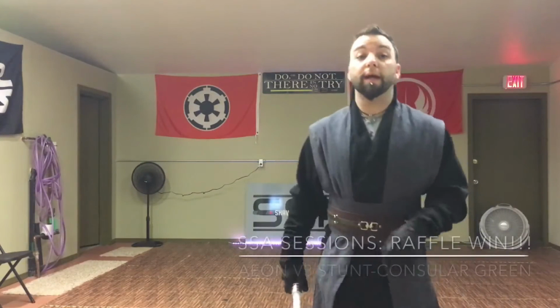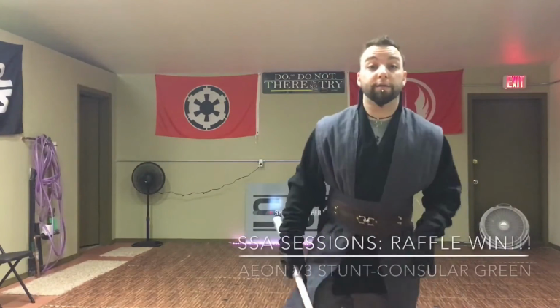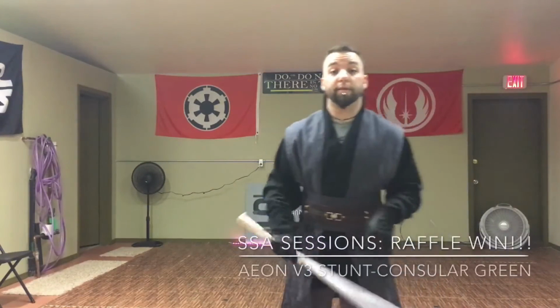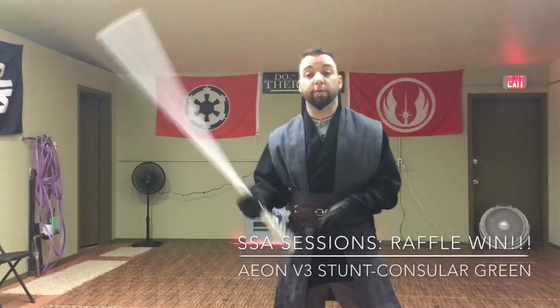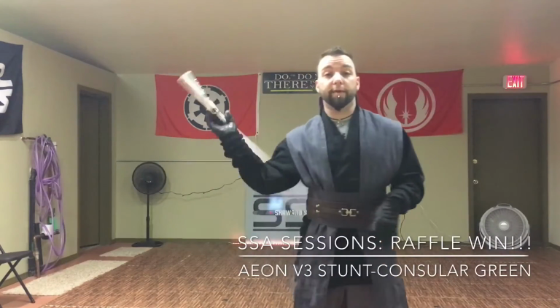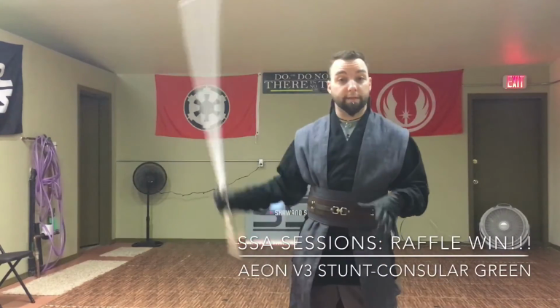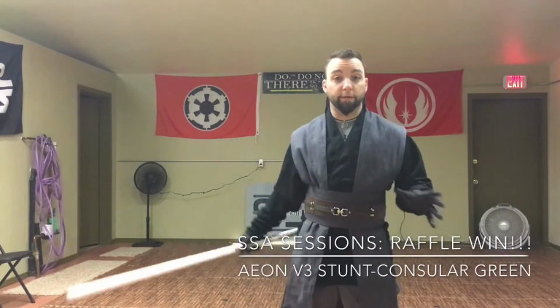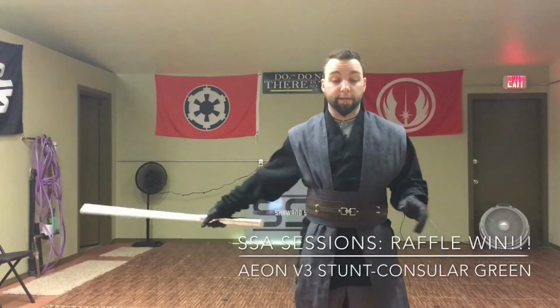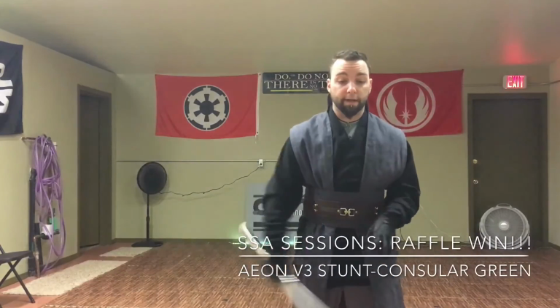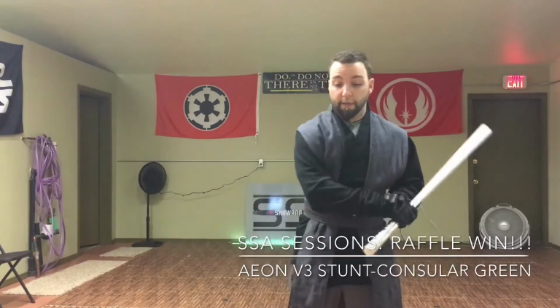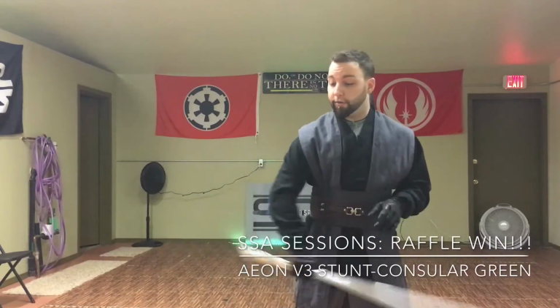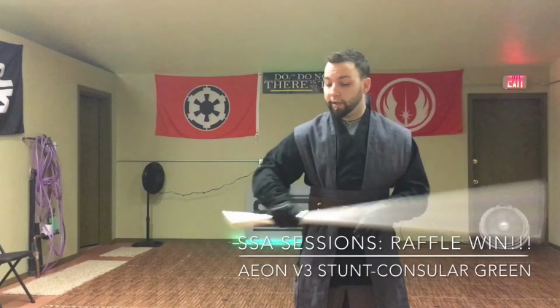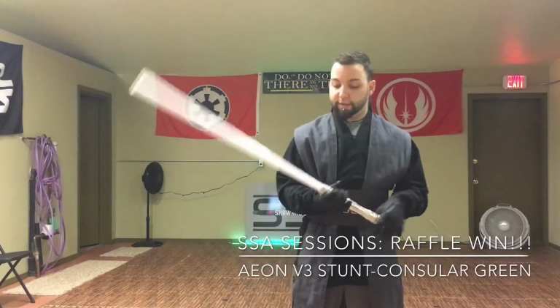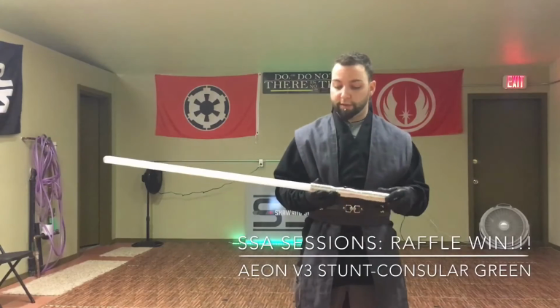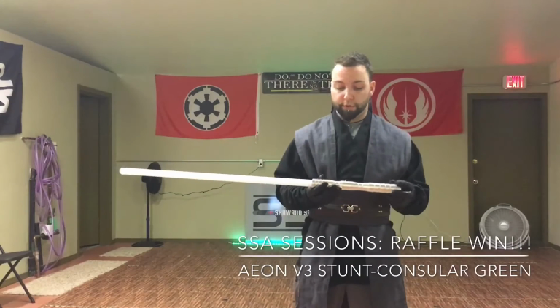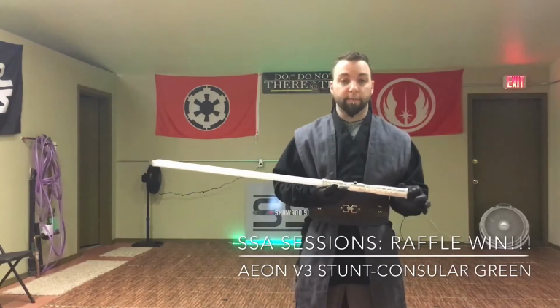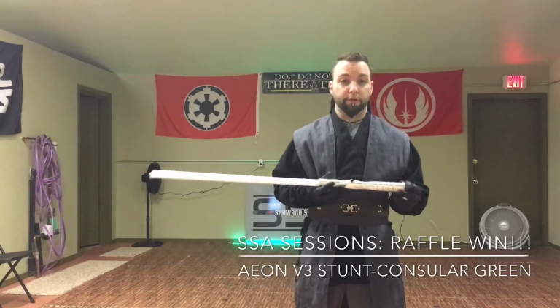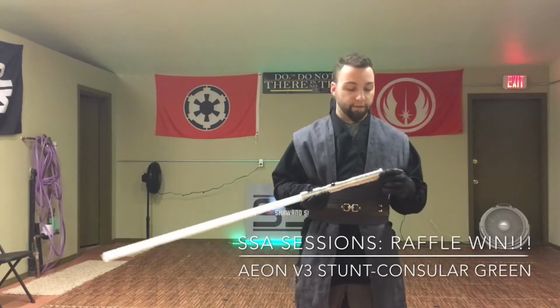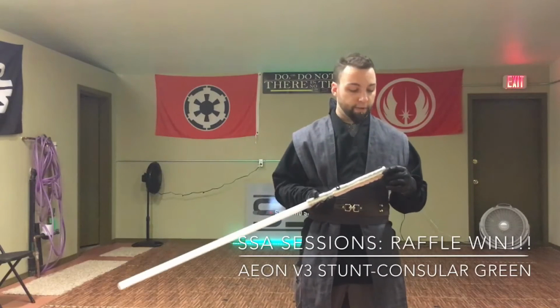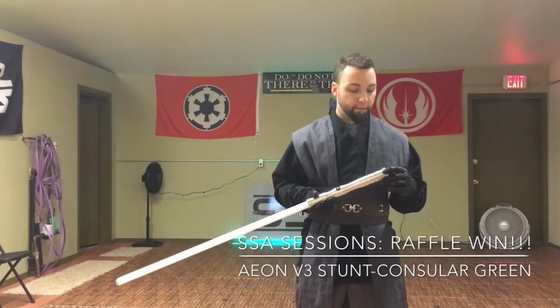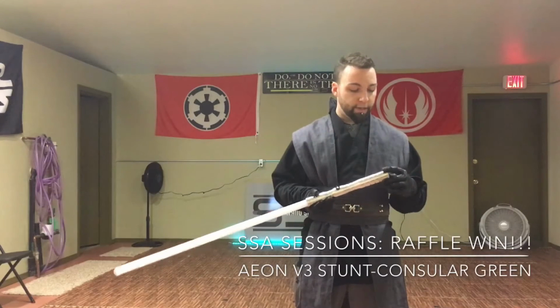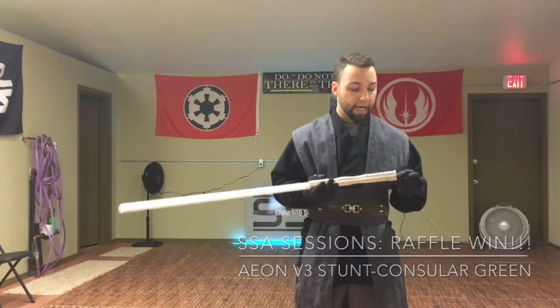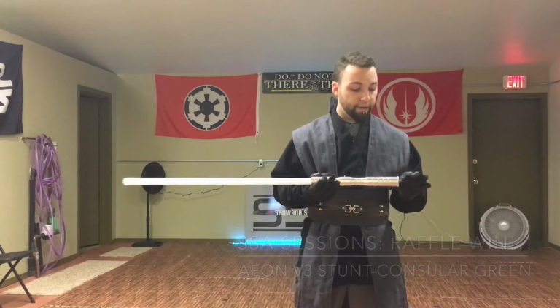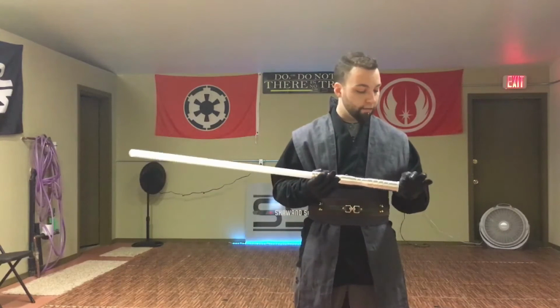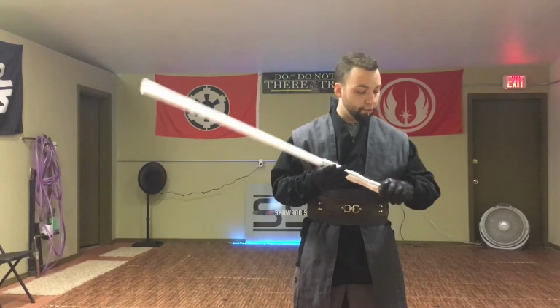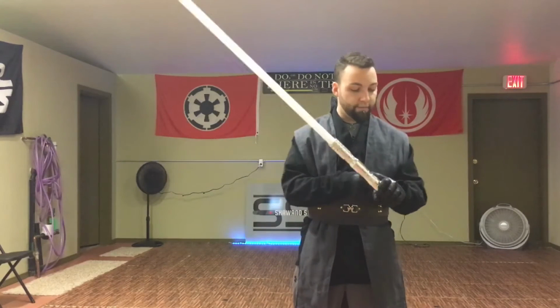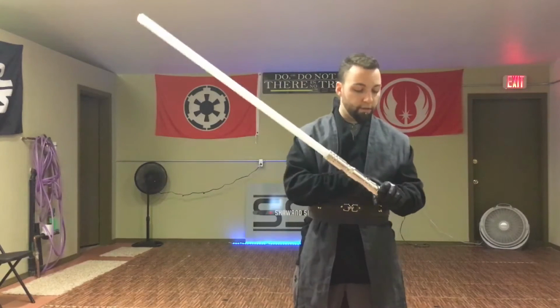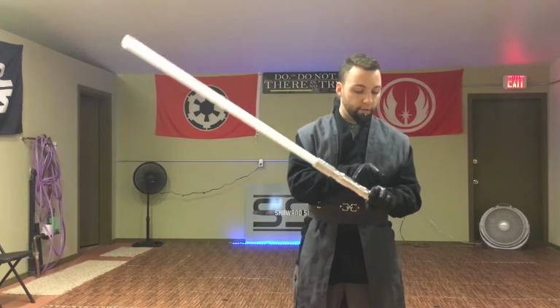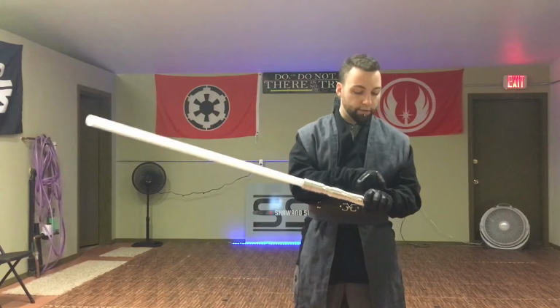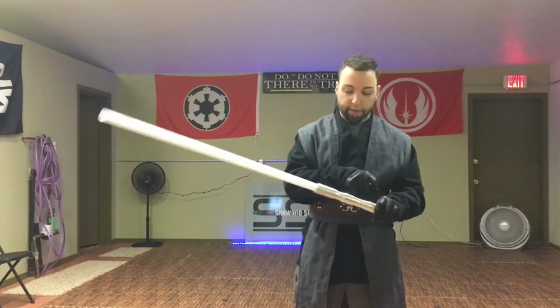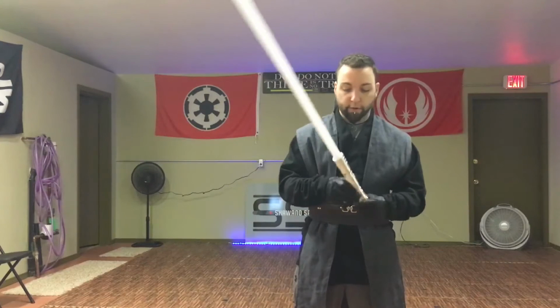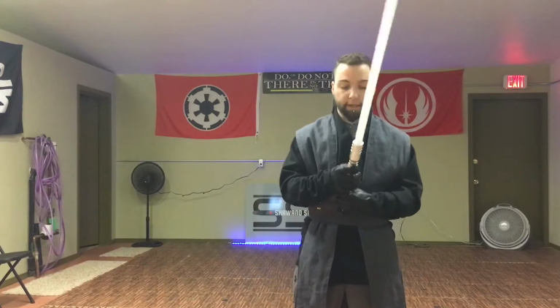Hey what's up, Sabreform family, this is Elwood Graystar. Thought I would be one of them instead of just posting a picture of my Raffle White. I figured I would post a video and a quick little spindle of it.